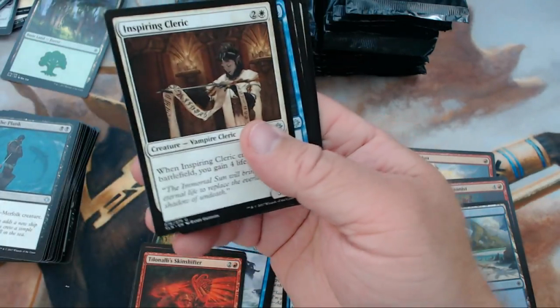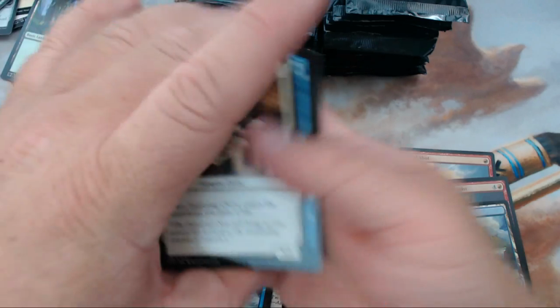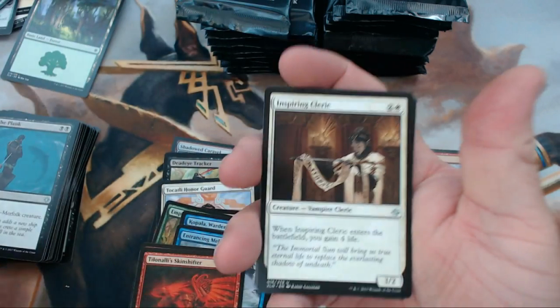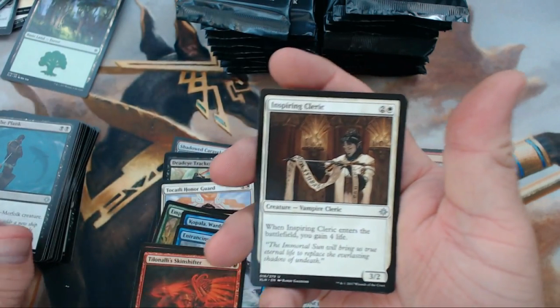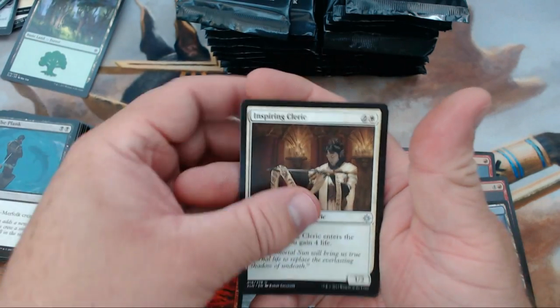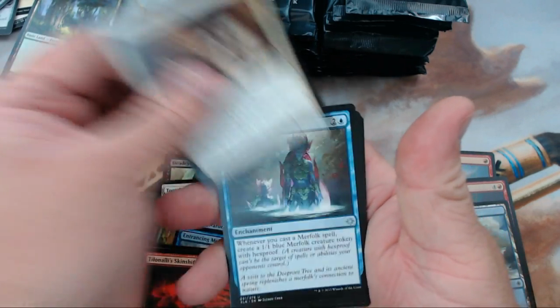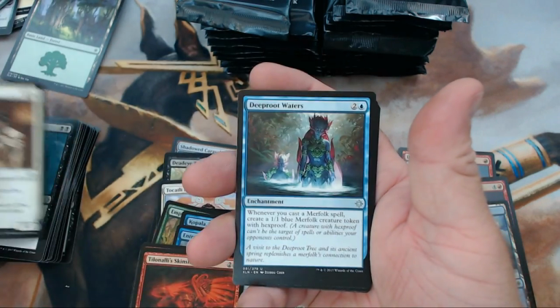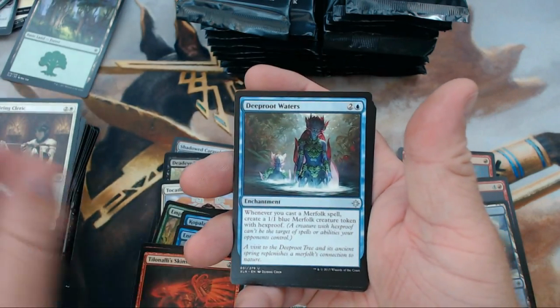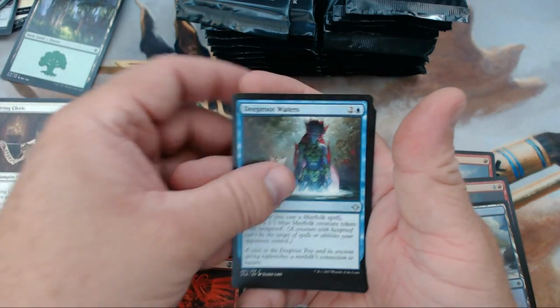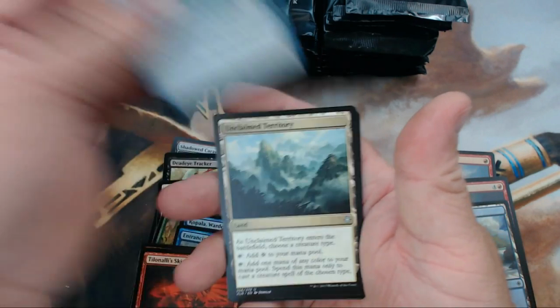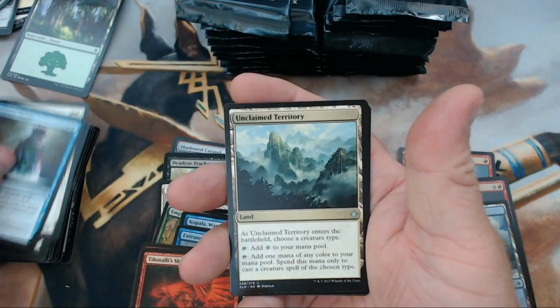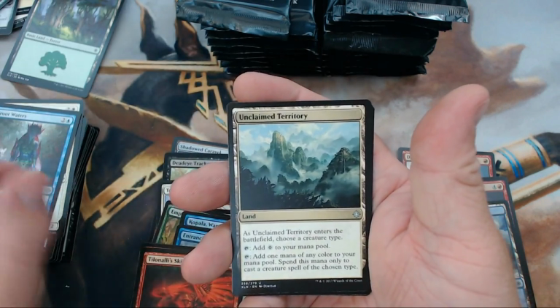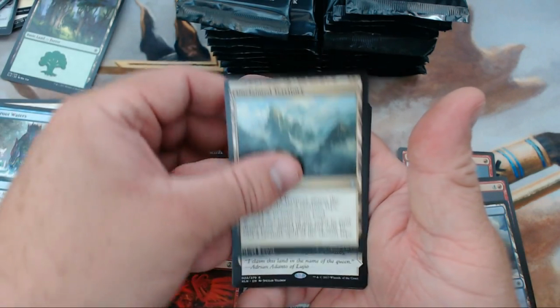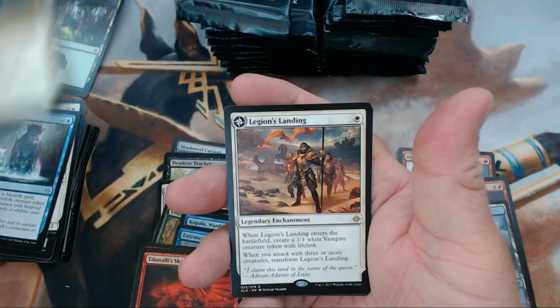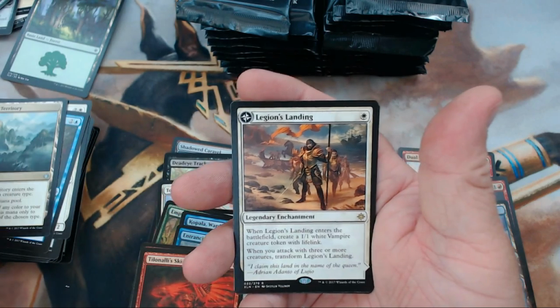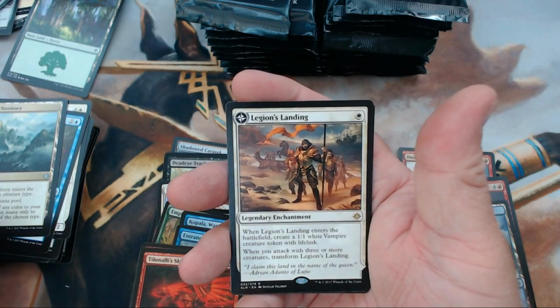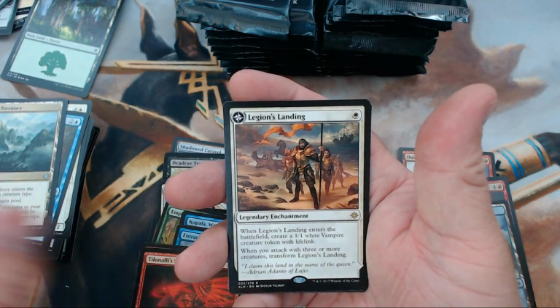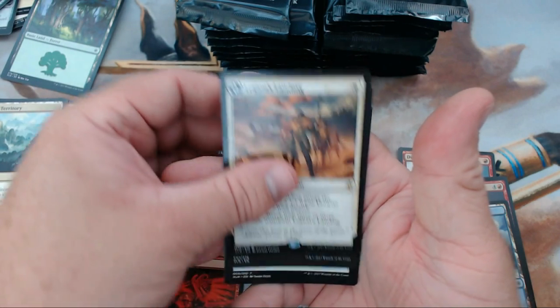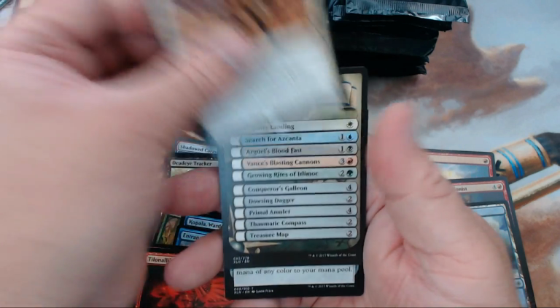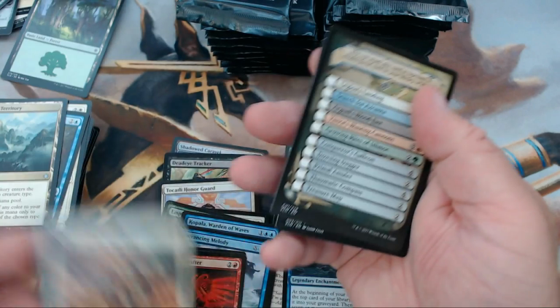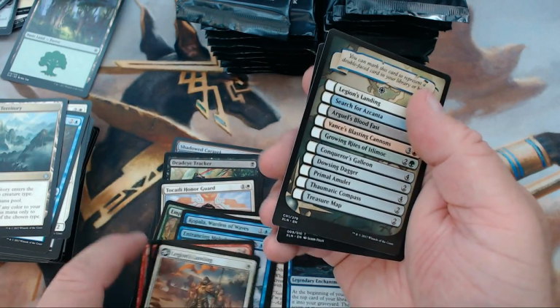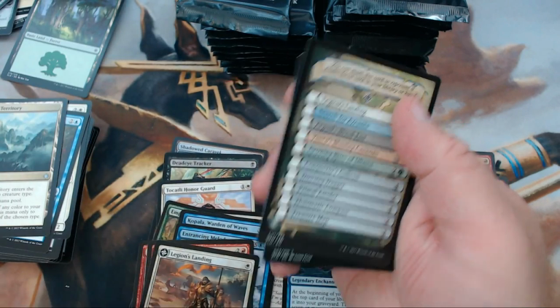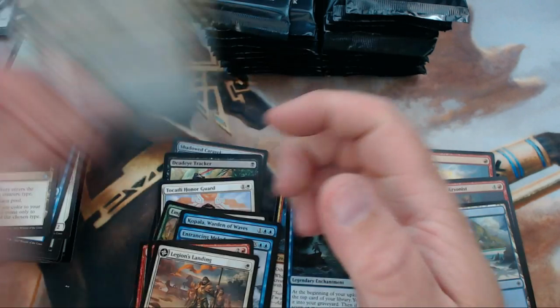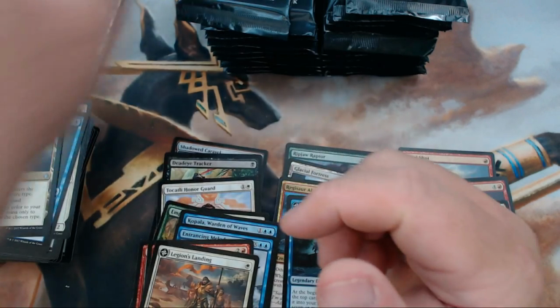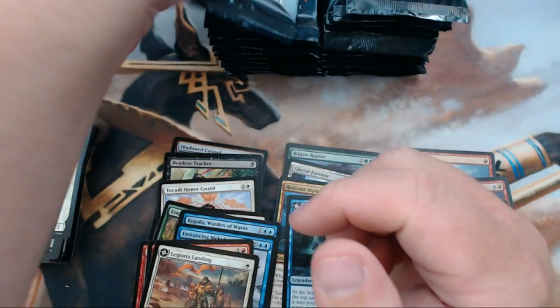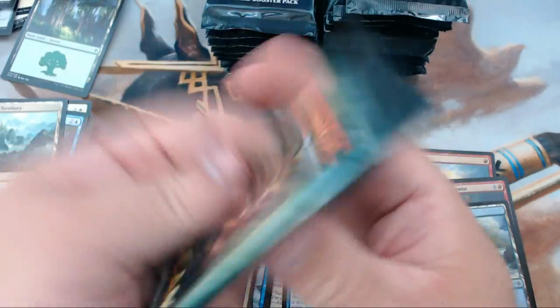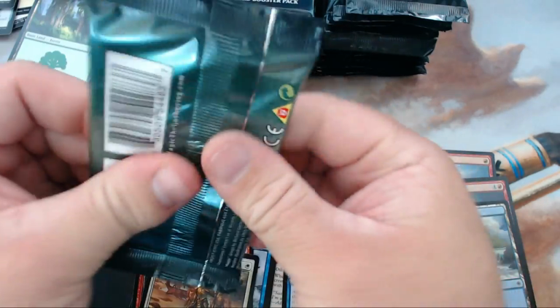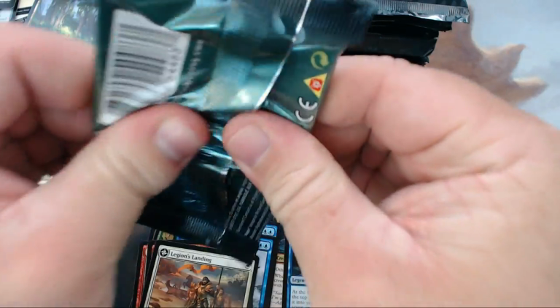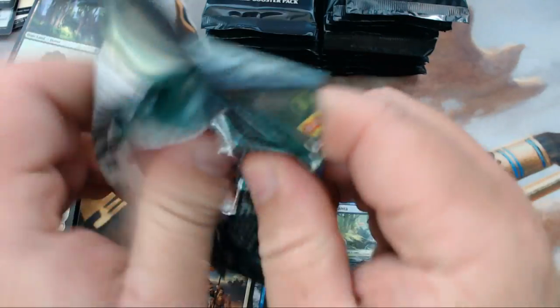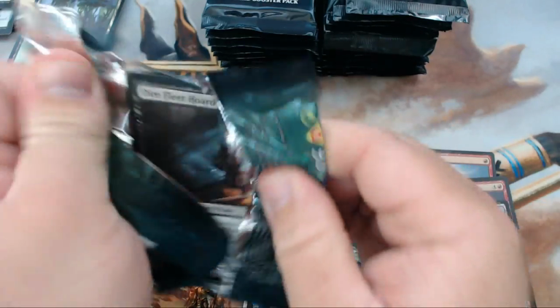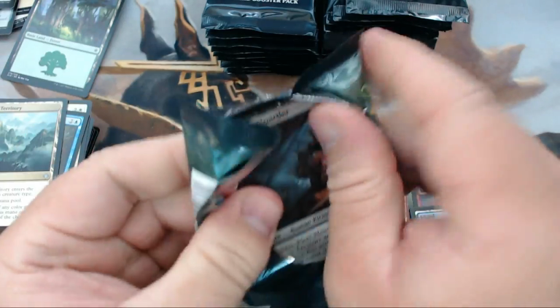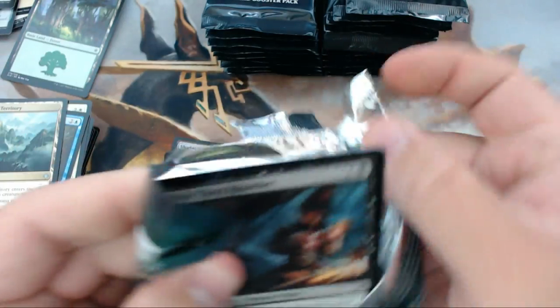We have Inspiring Cleric, Deep-Root Waters, Unclaimed Territory, and our rare is Legion's Landing. That might be a buck or two — I'm not sure.